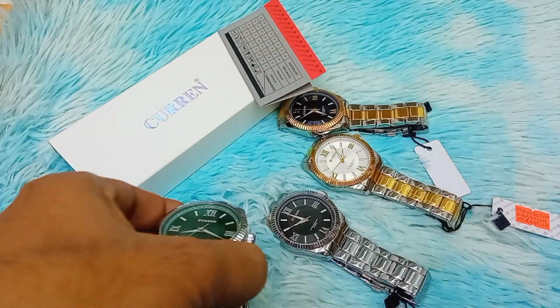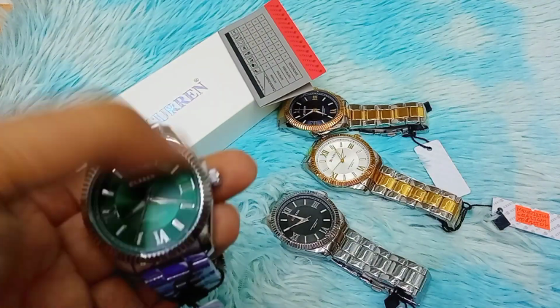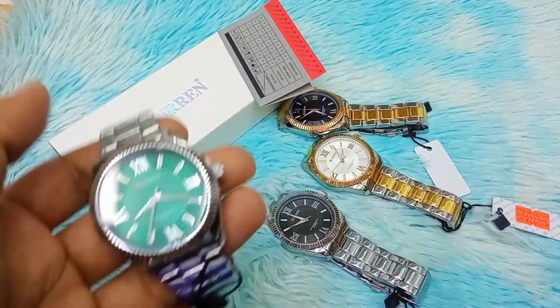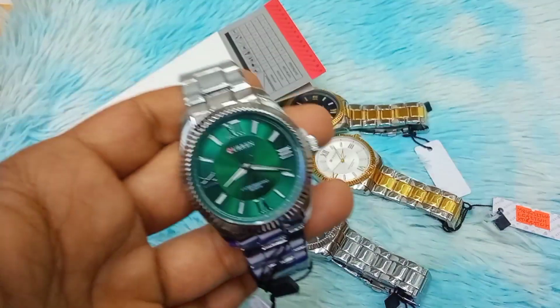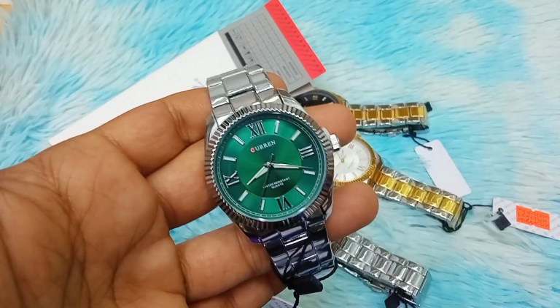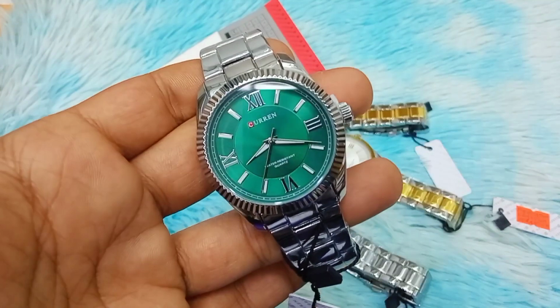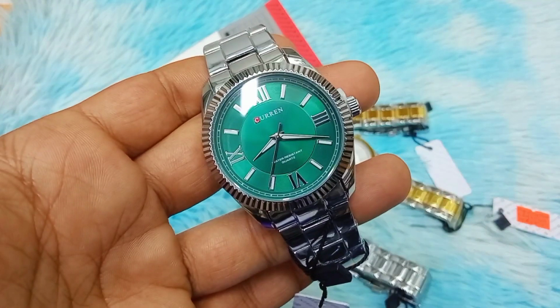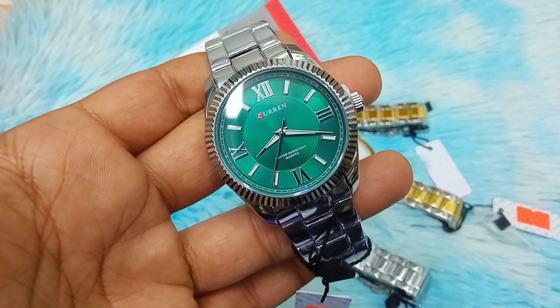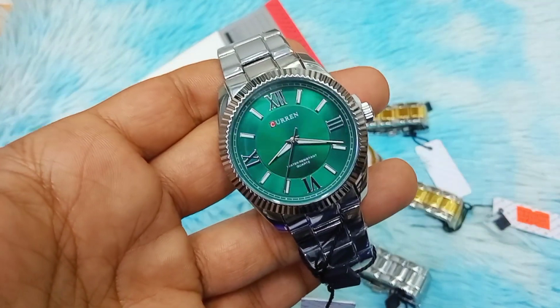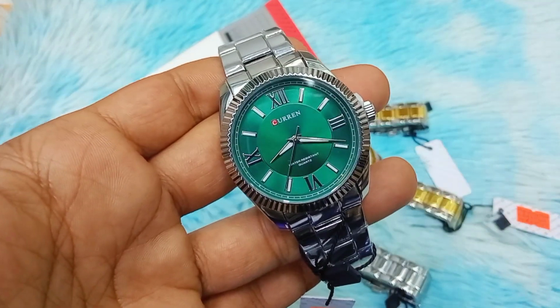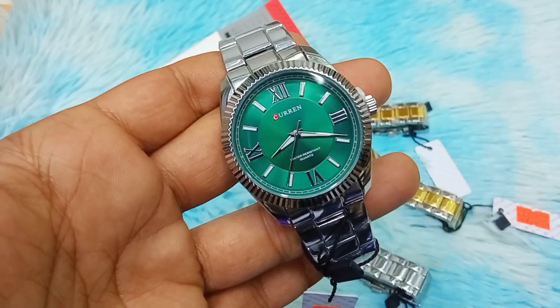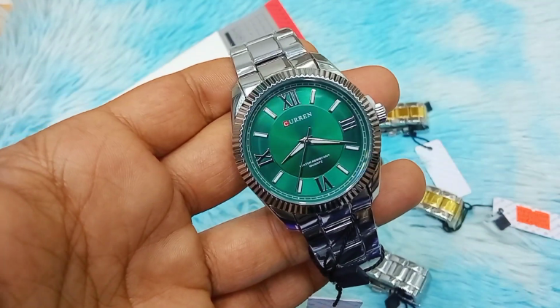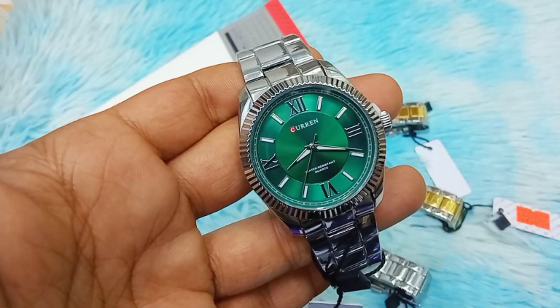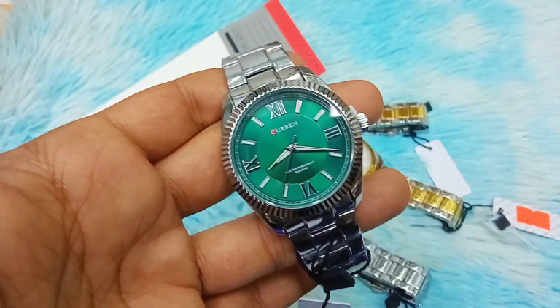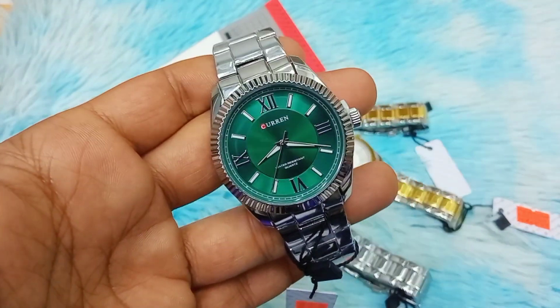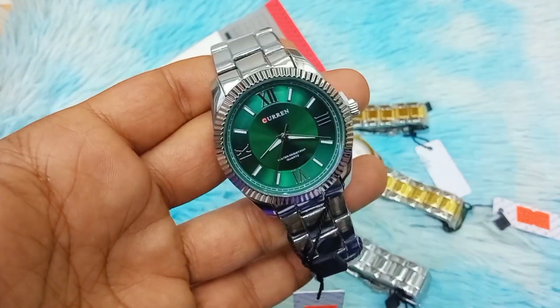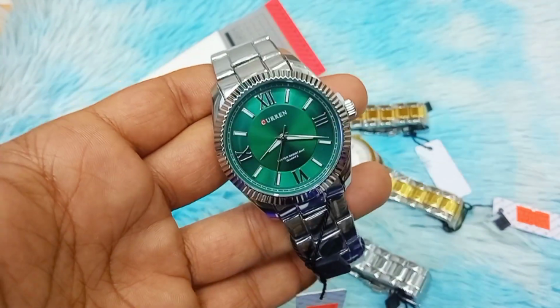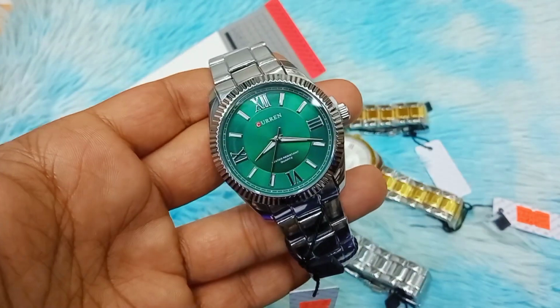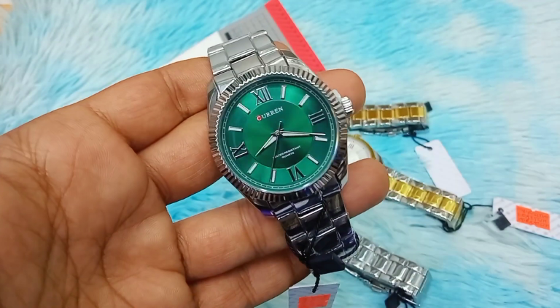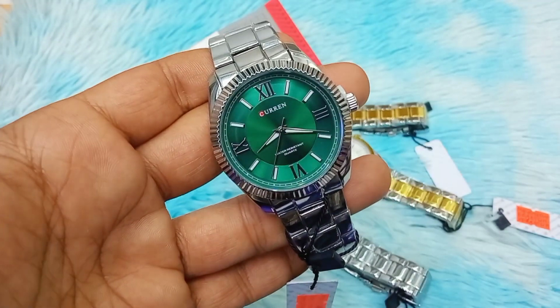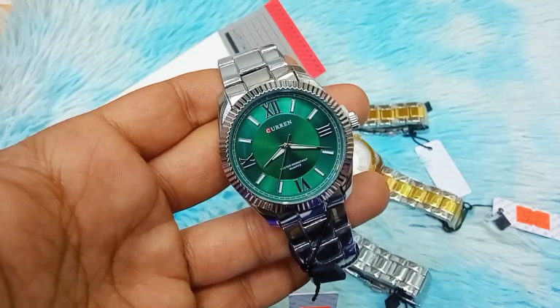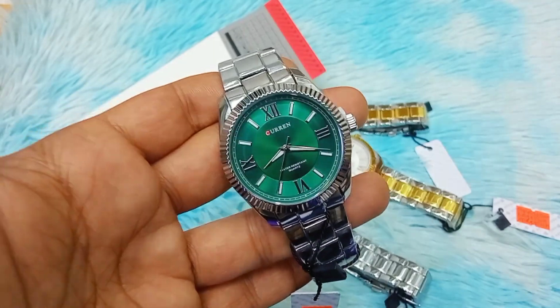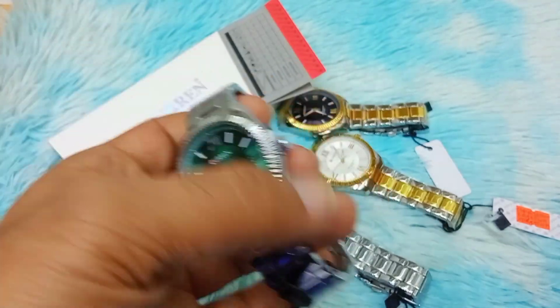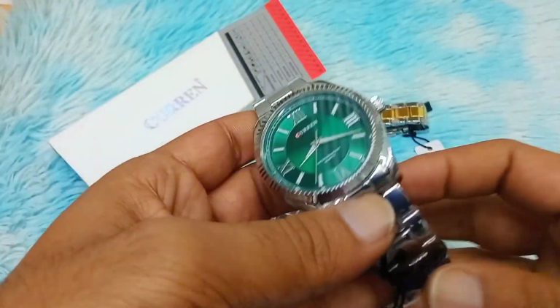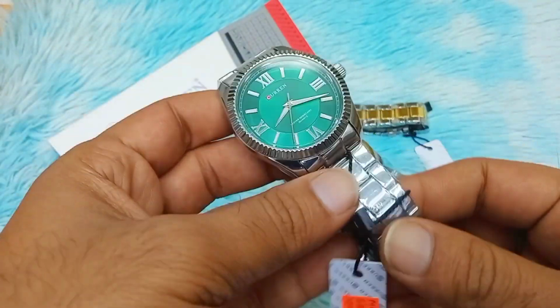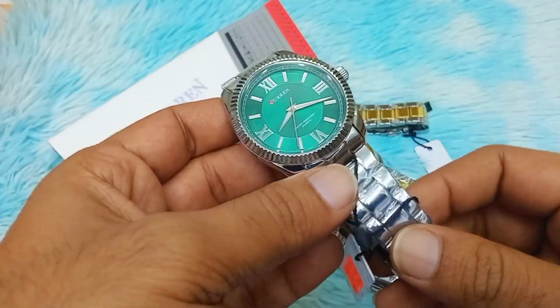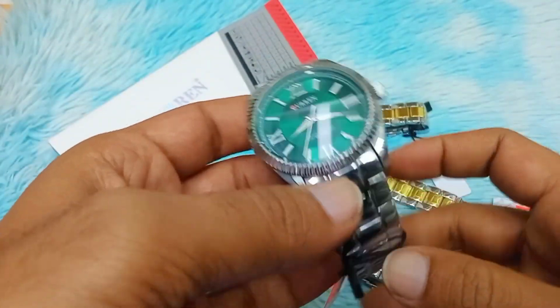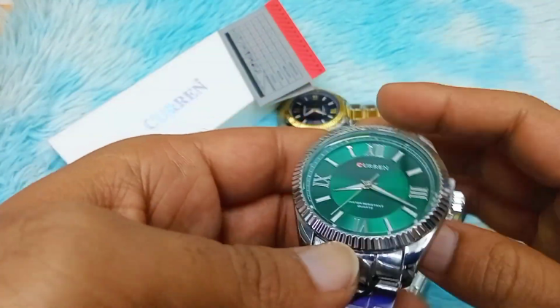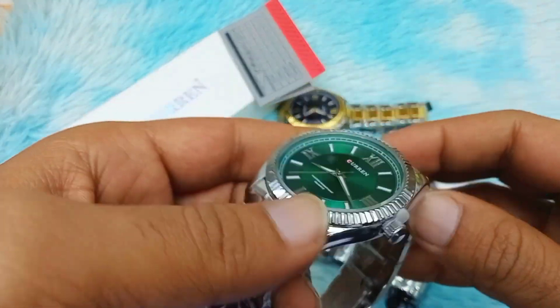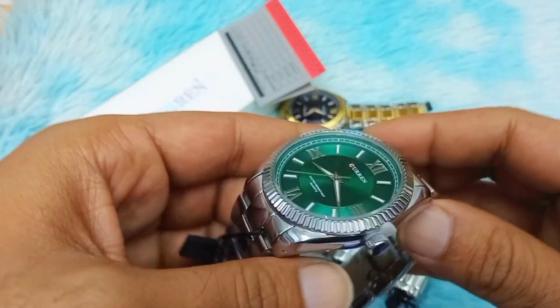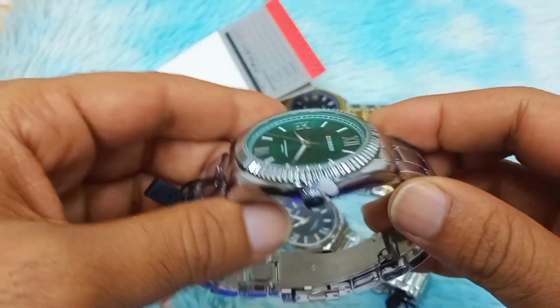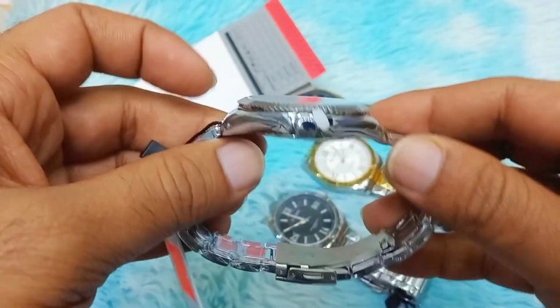This is the best option for wearing a wristwatch, and this is the CURREN 8453 model. Let's see — this is a silver model.